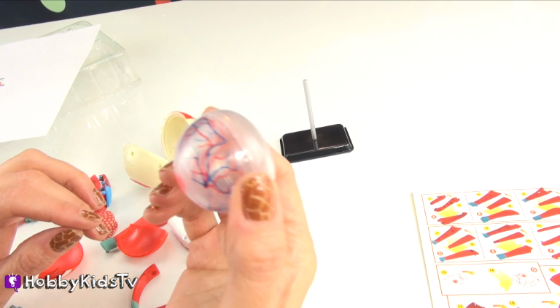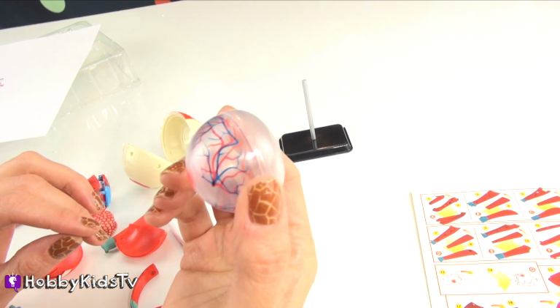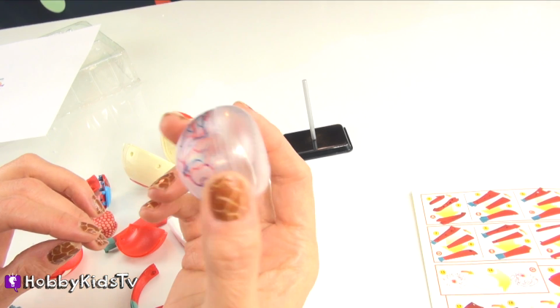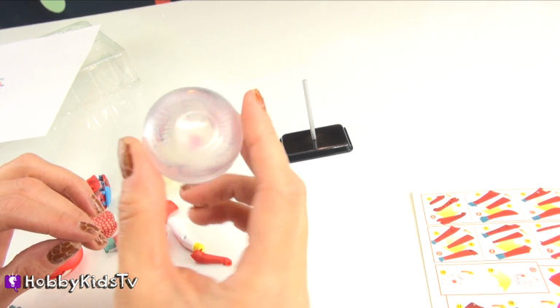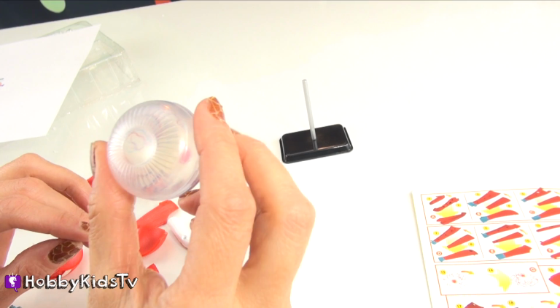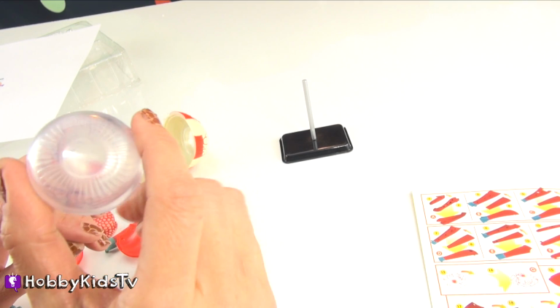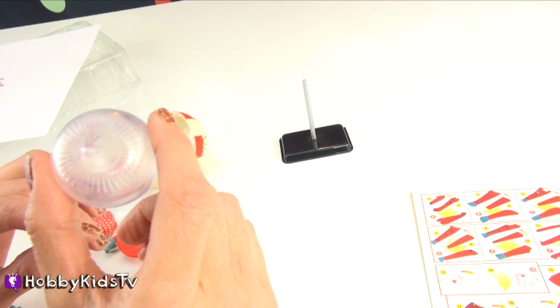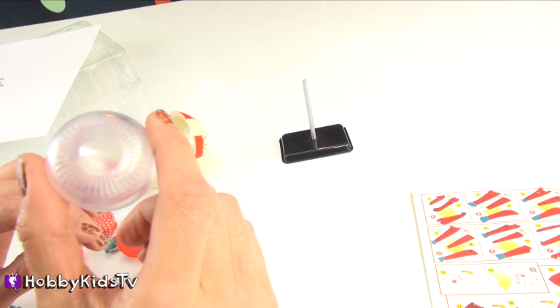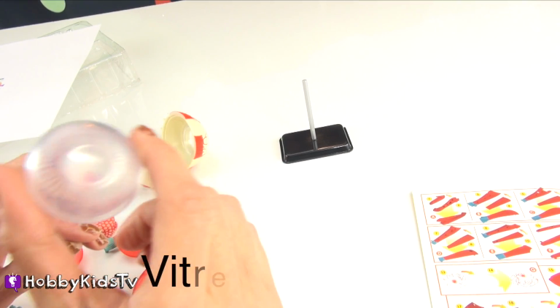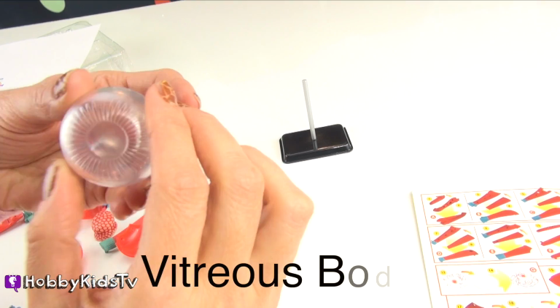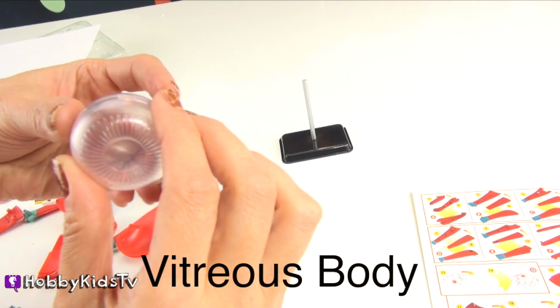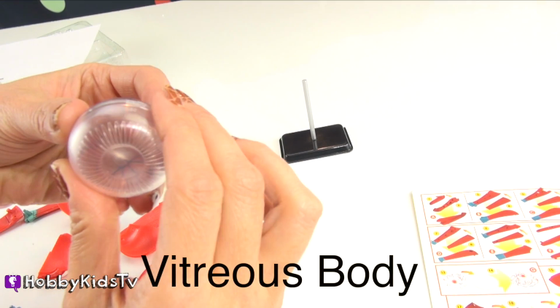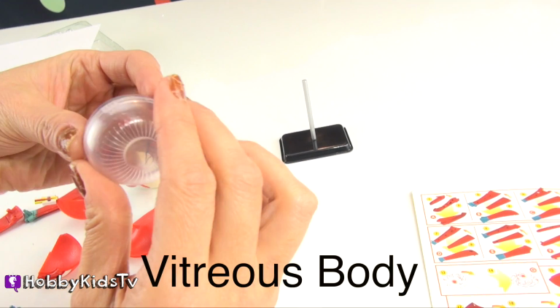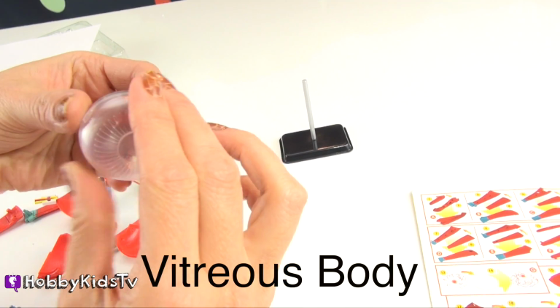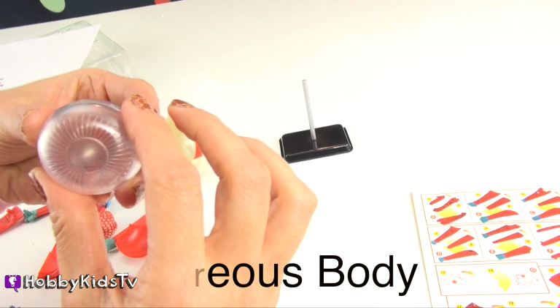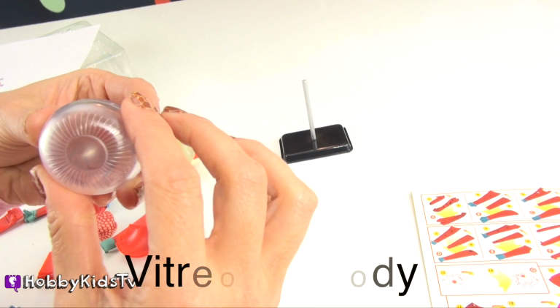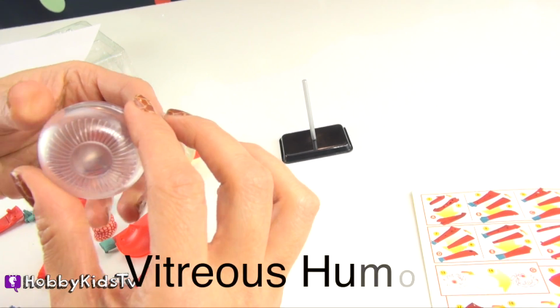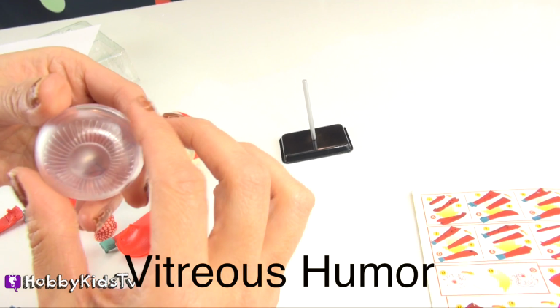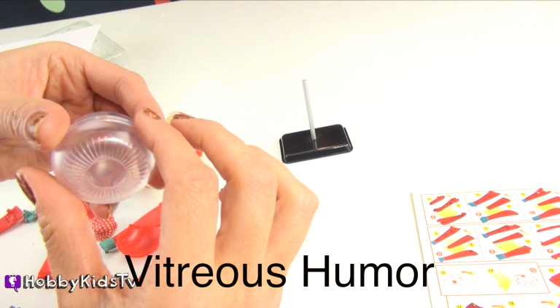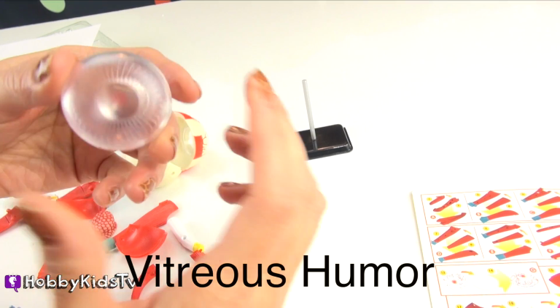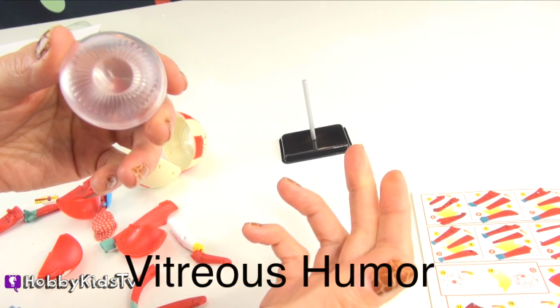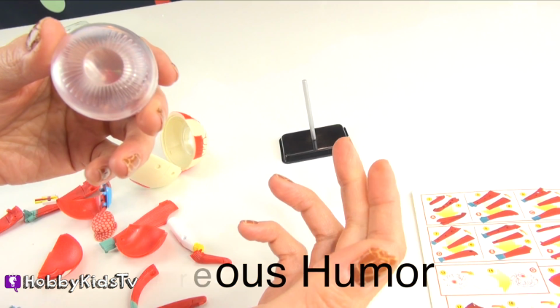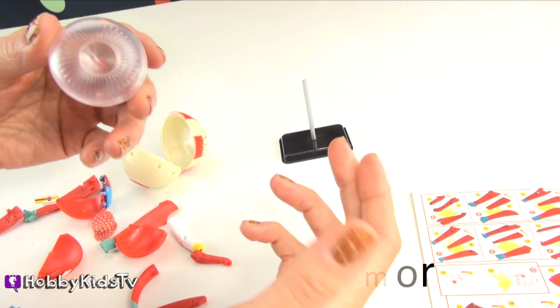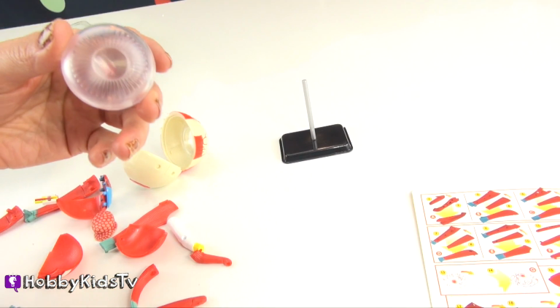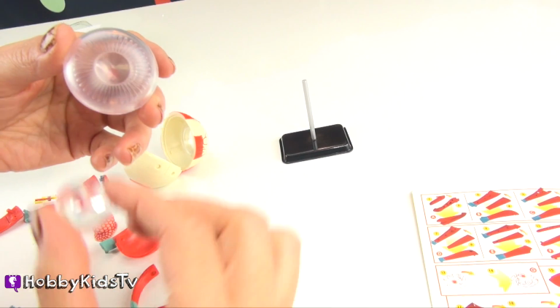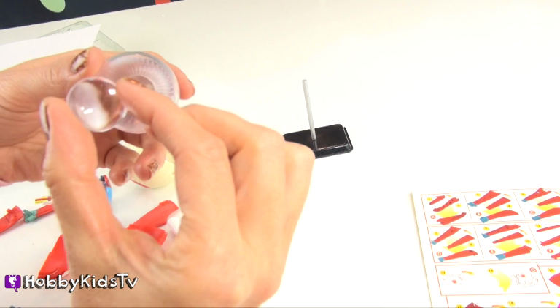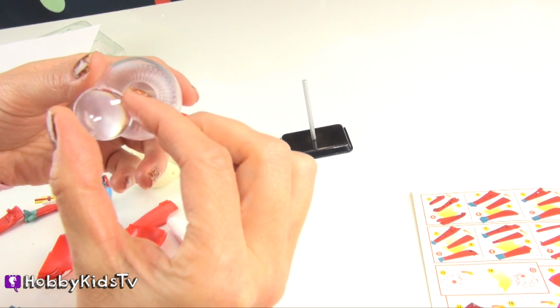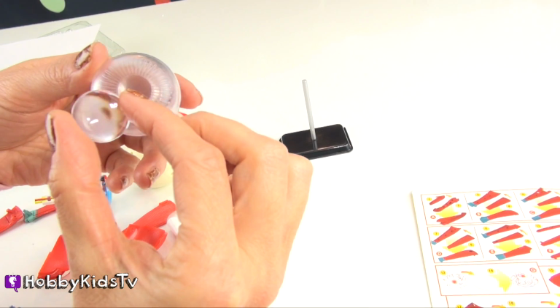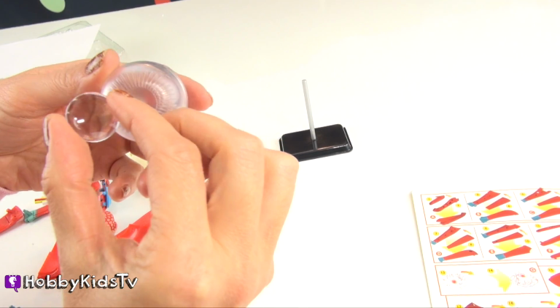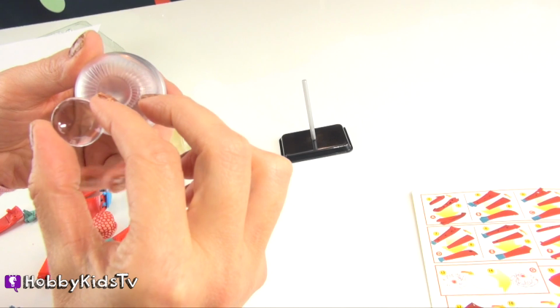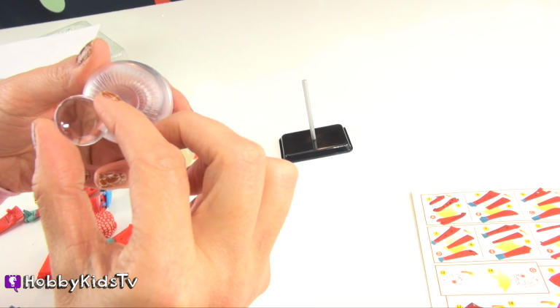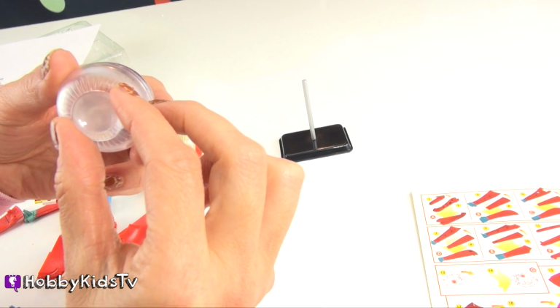The biggest part of your eye sits behind the lens and is called the vitreous body. This is filled with a clear jelly-like material called the vitreous humor. In a real eye, after light passes through the lens, it shines right through the vitreous humor to the back of the eye.